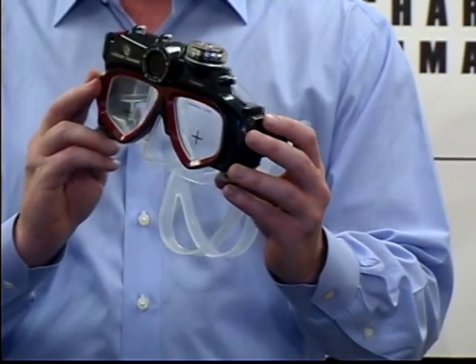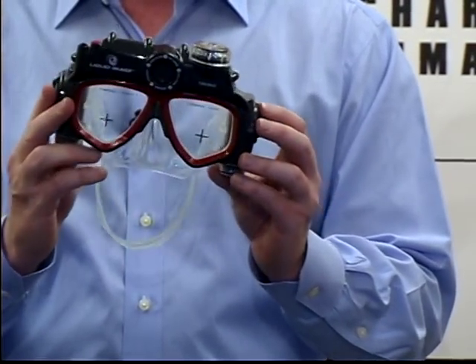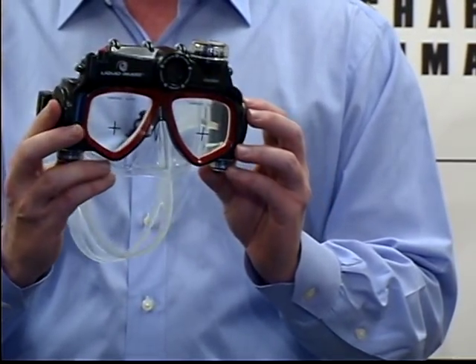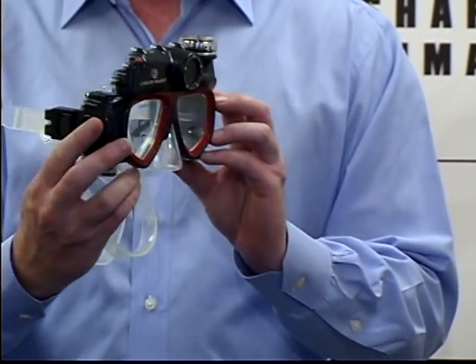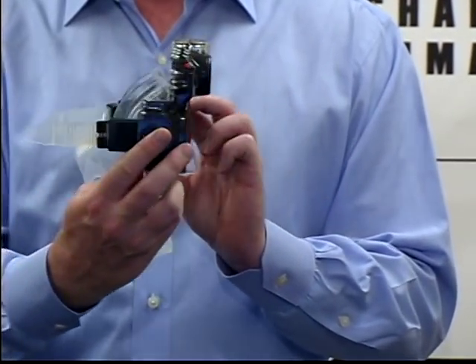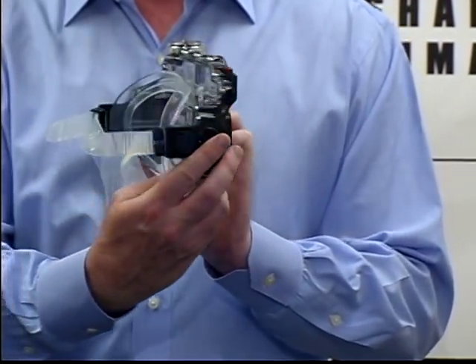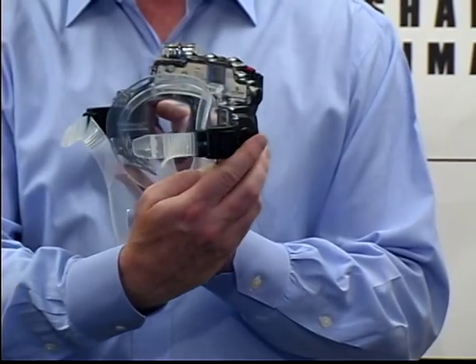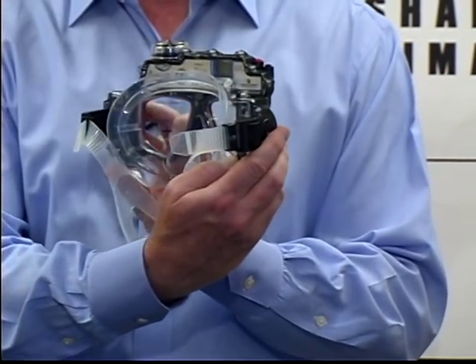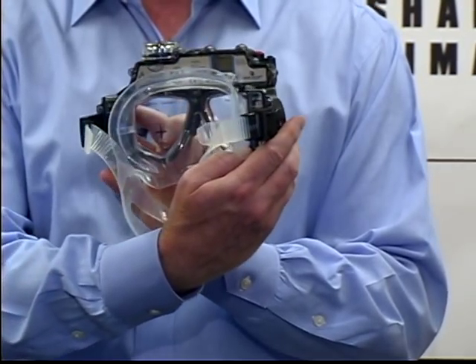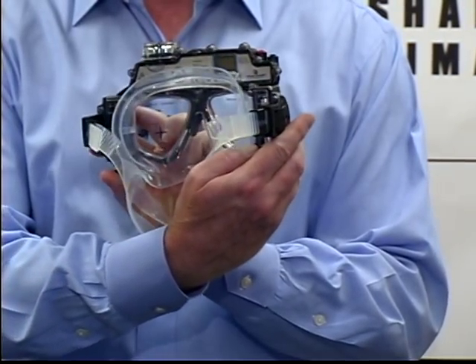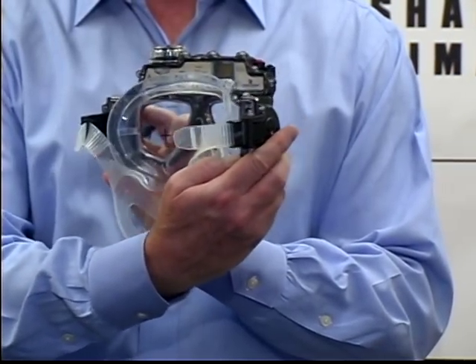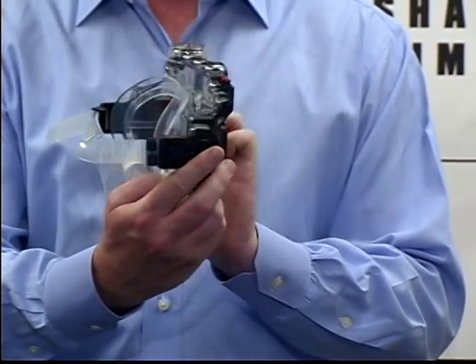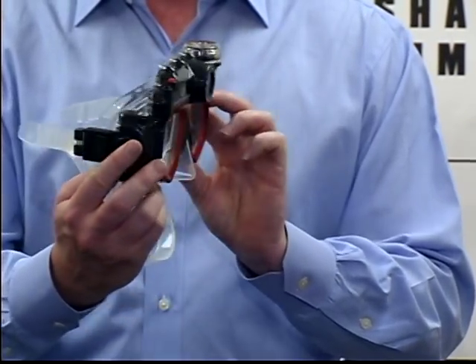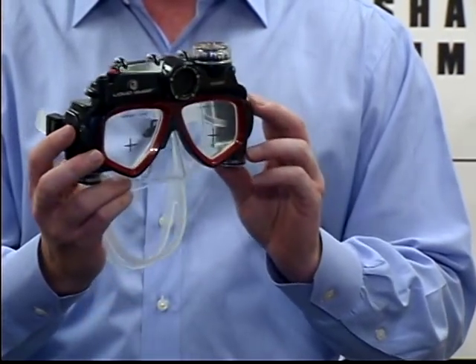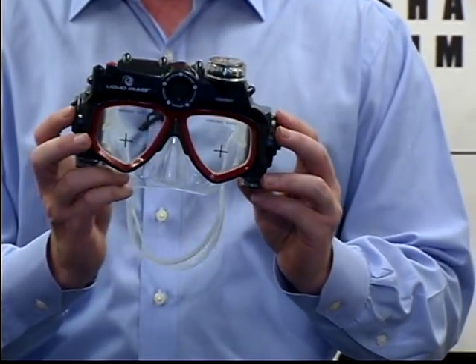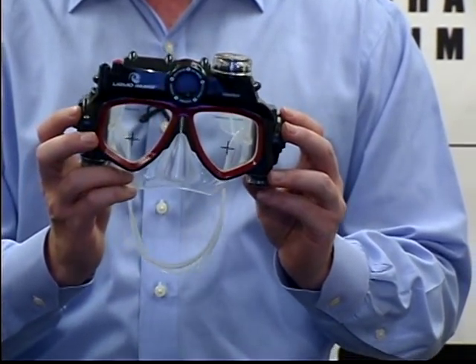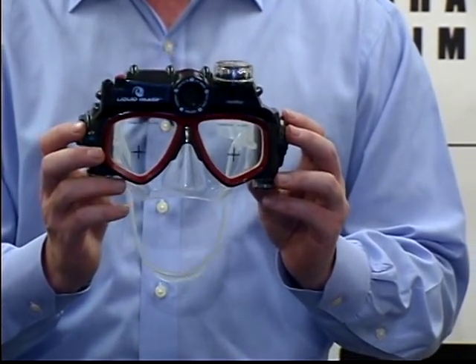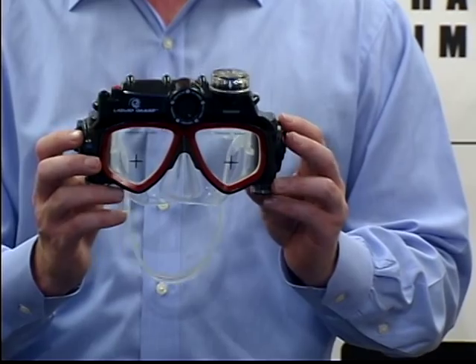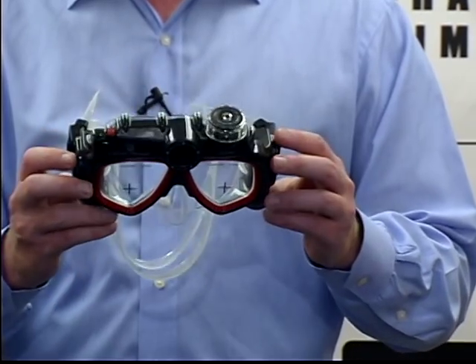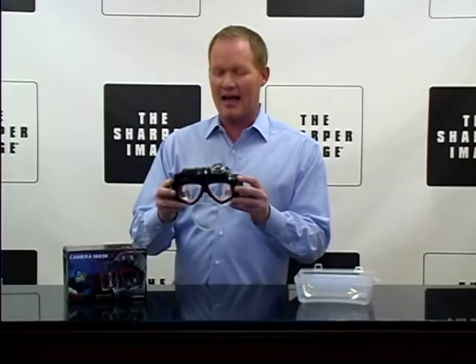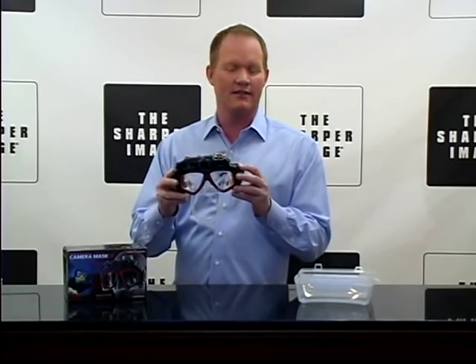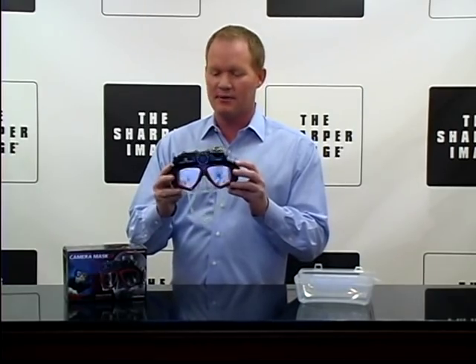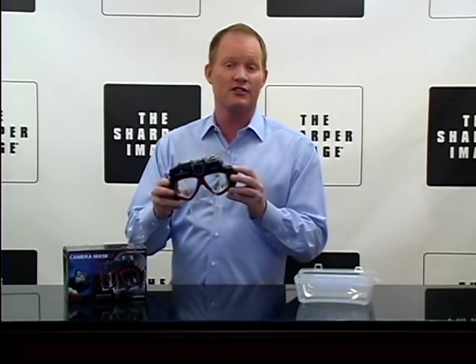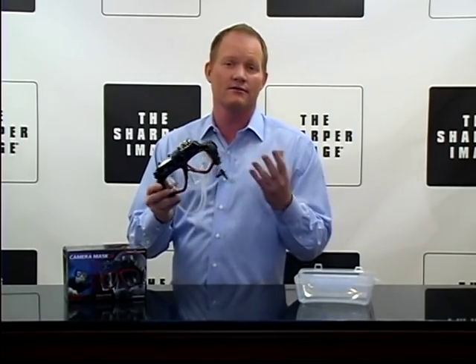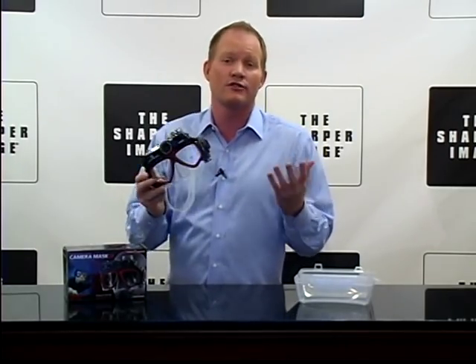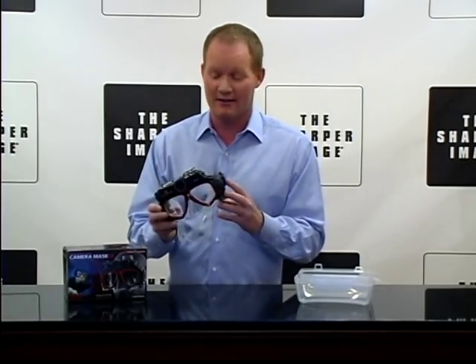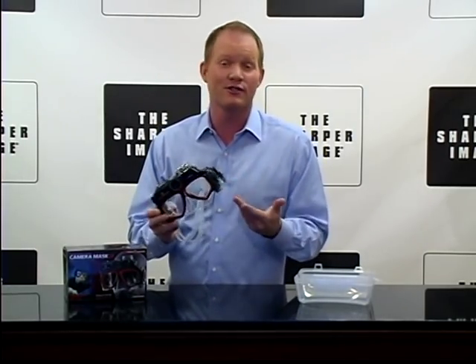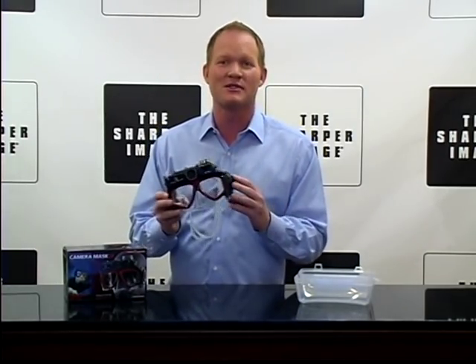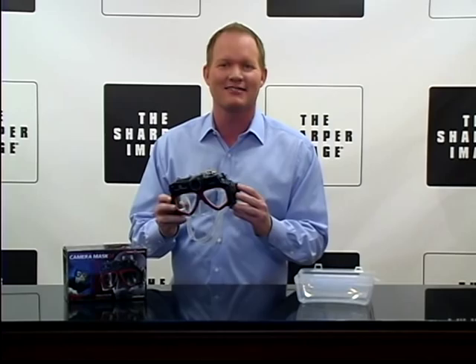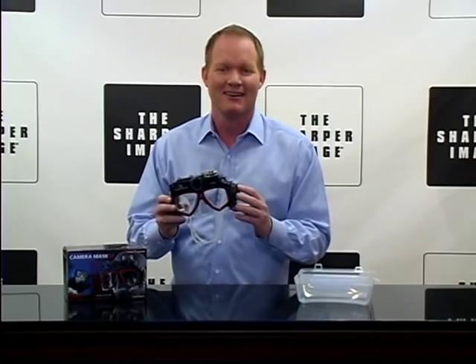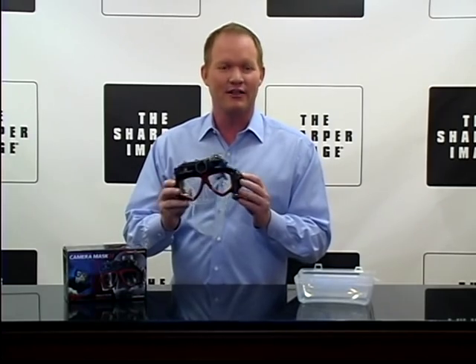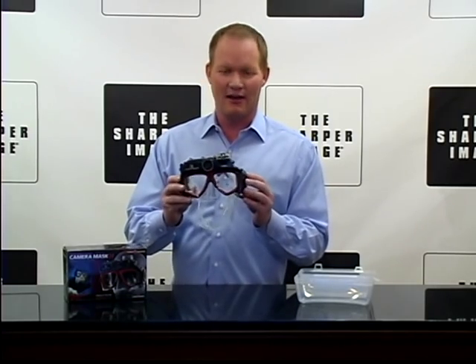It has got hands-free picture-taking ability as well as video, and it makes it great whether you're snorkeling, free diving, spearfishing, treasure hunting — whatever you're doing with the mask, I think you're going to love this.